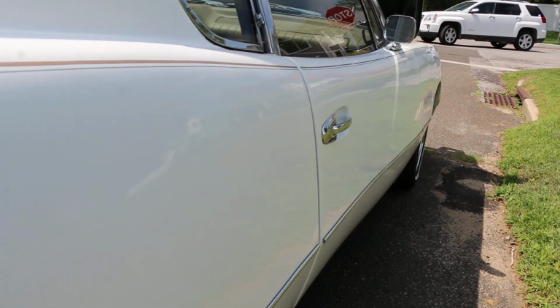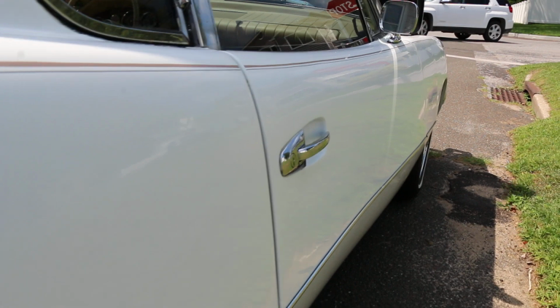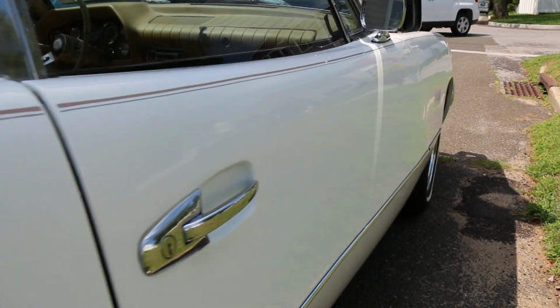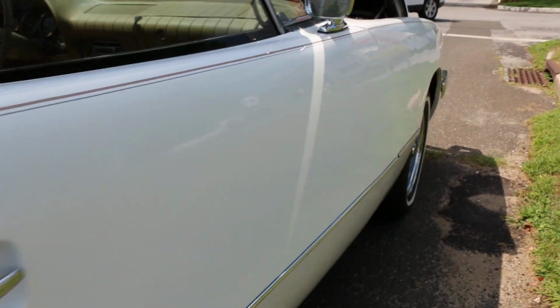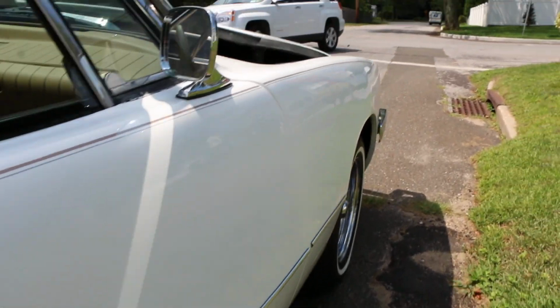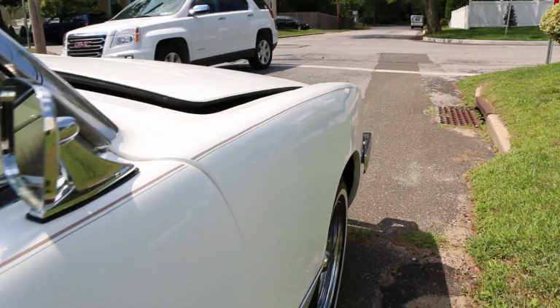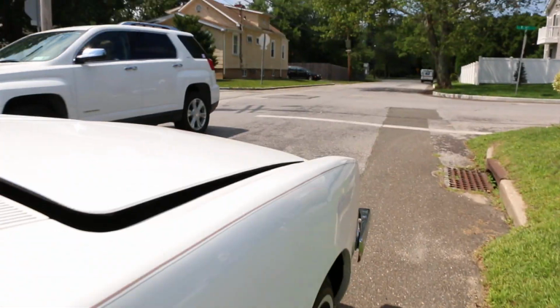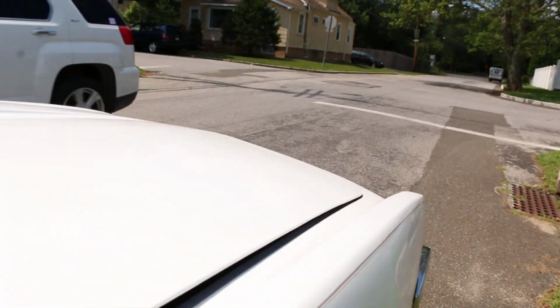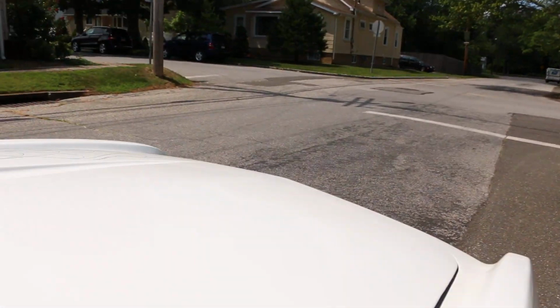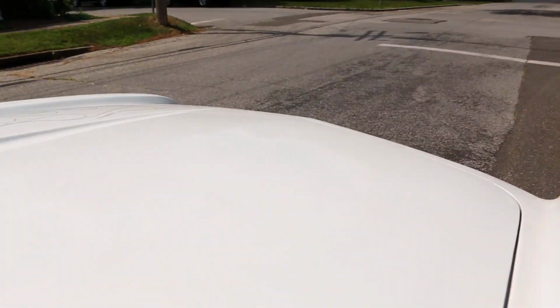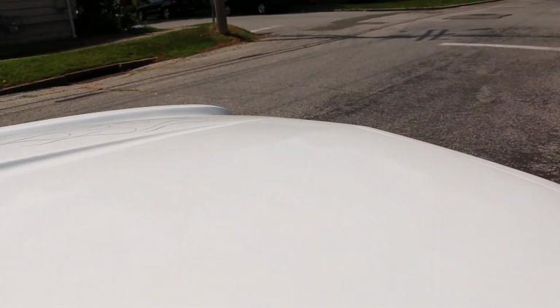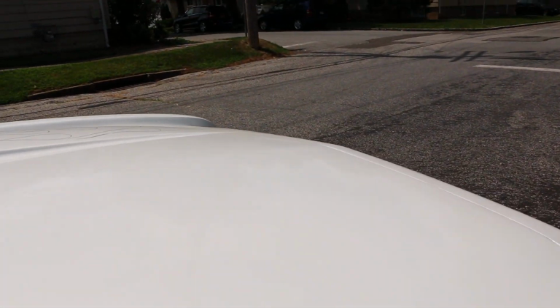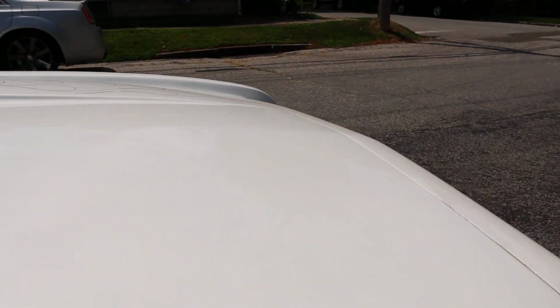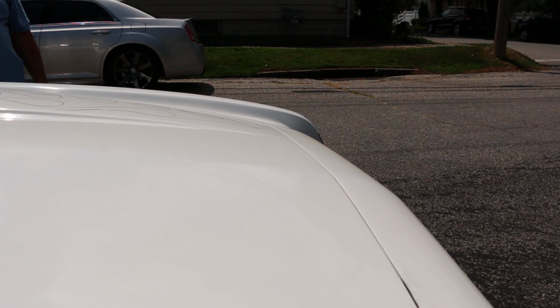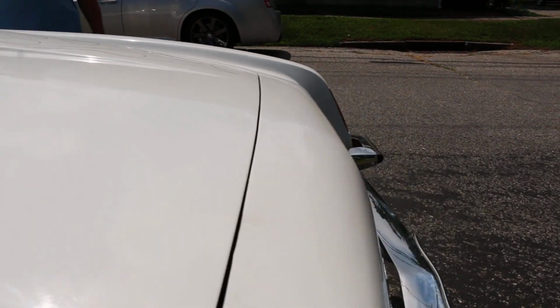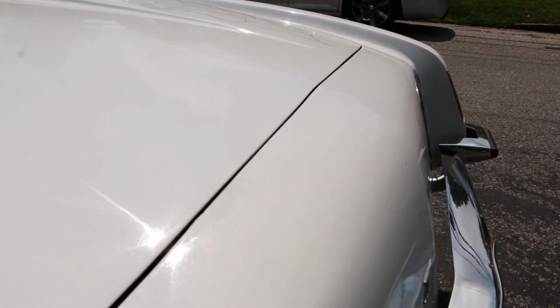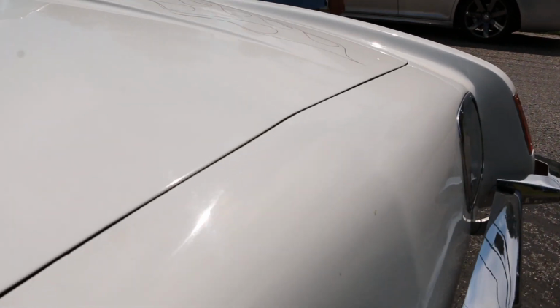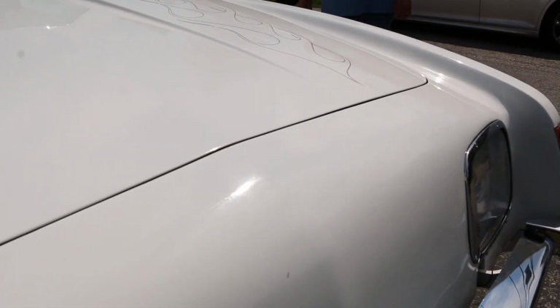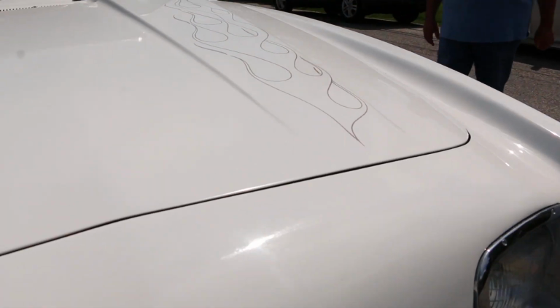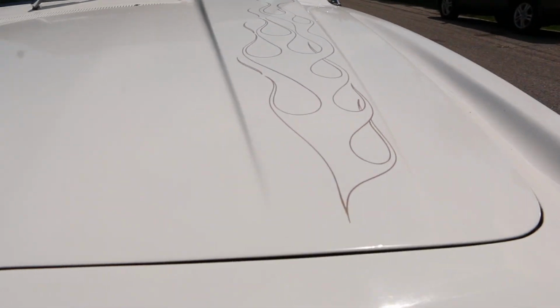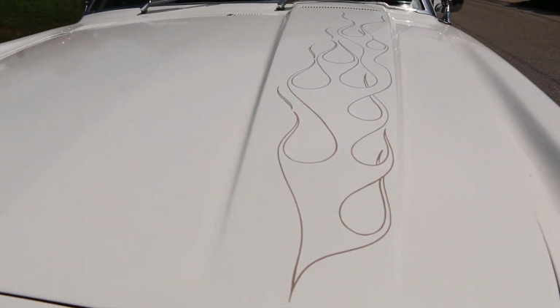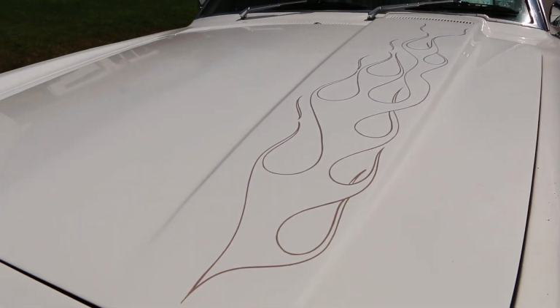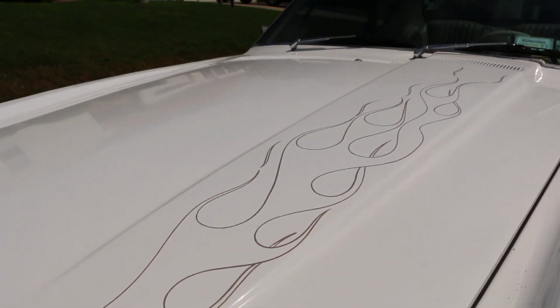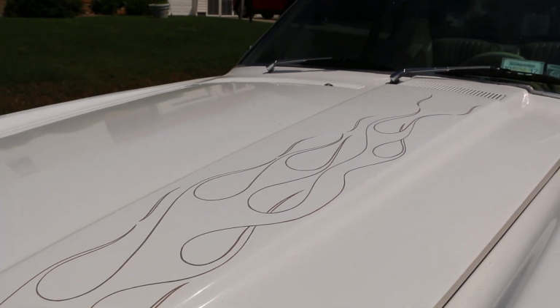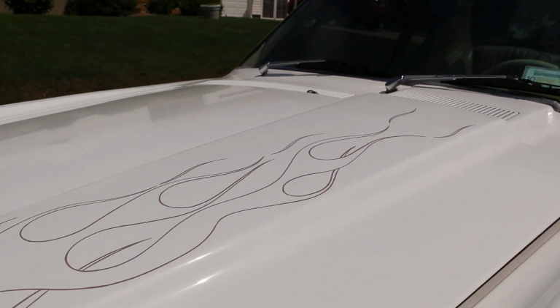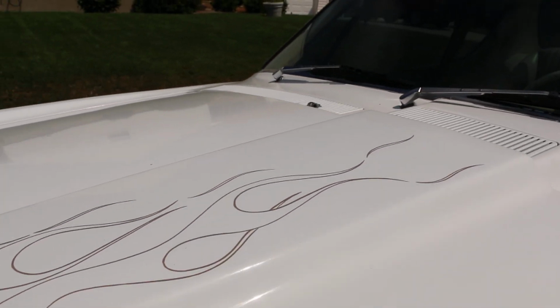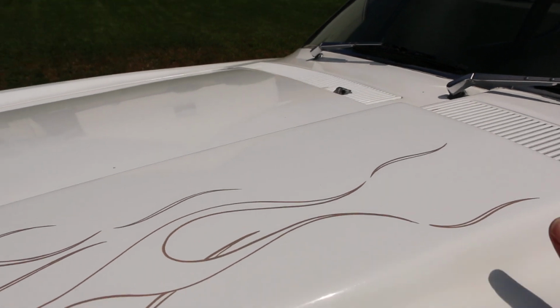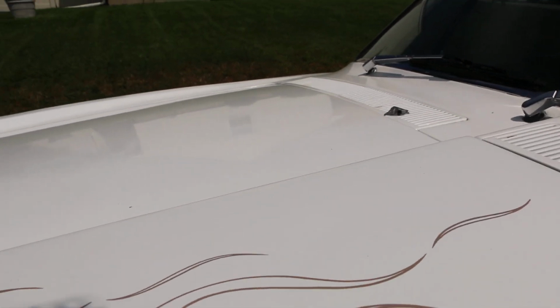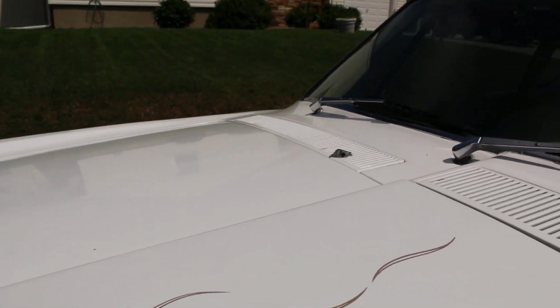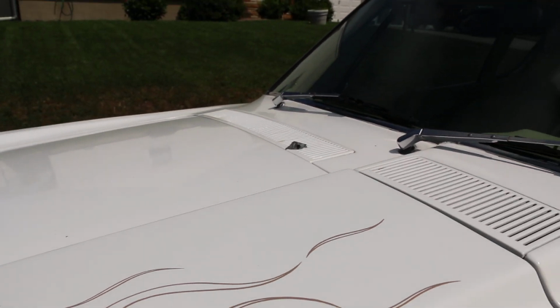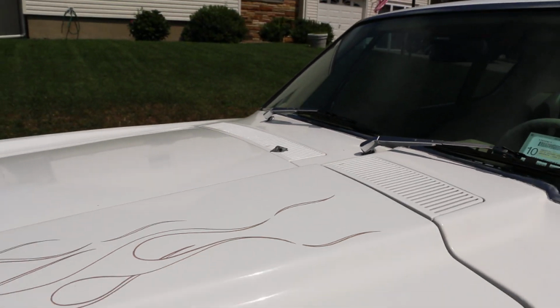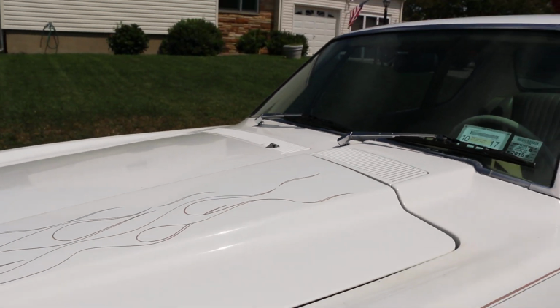6x9s in the back. I like the pinstriping on the hood too — that's pretty cool. That's a real nice touch to it, you know? Pretty car.